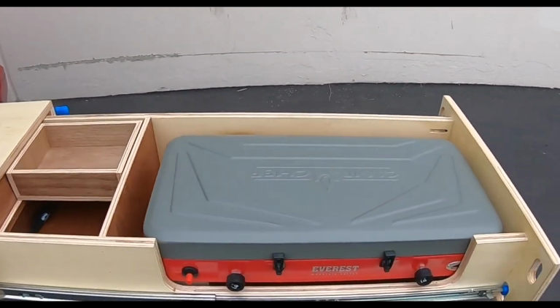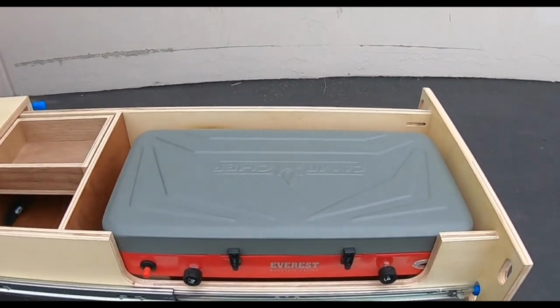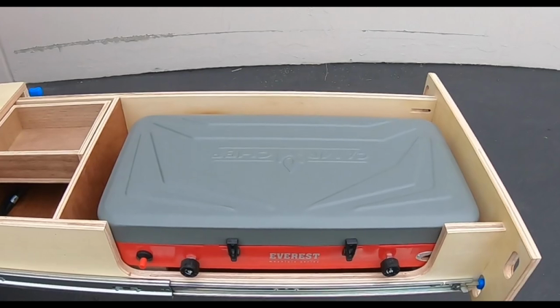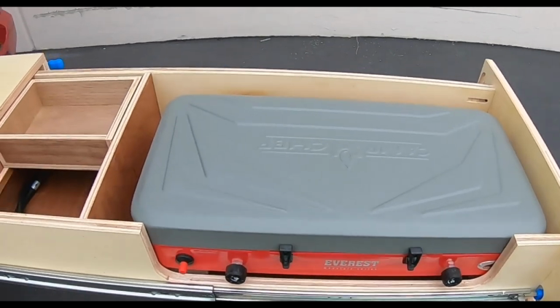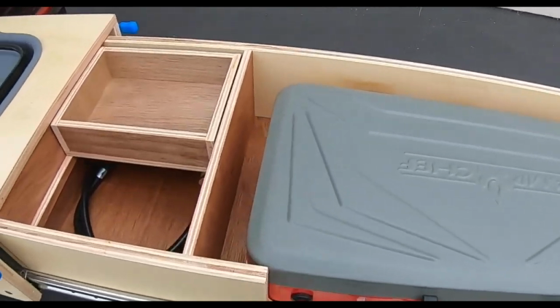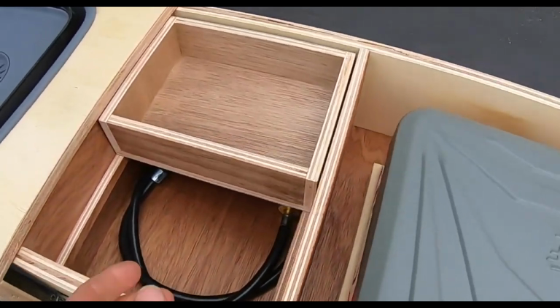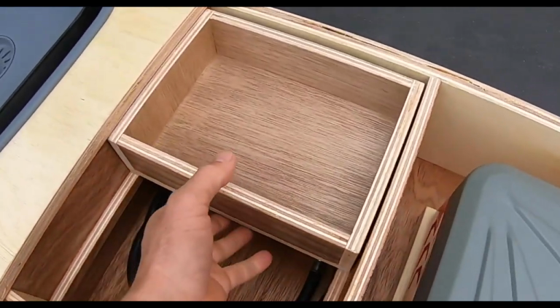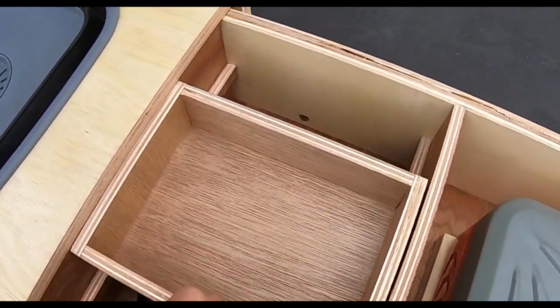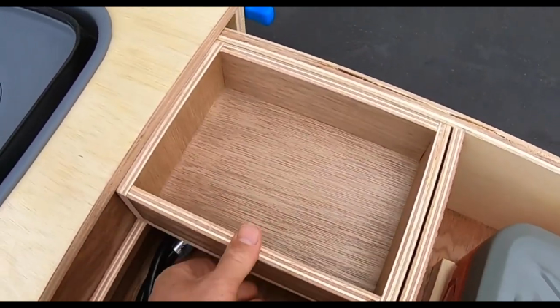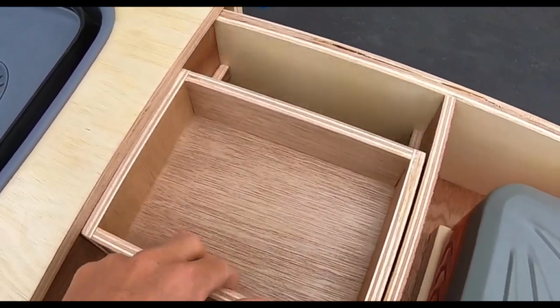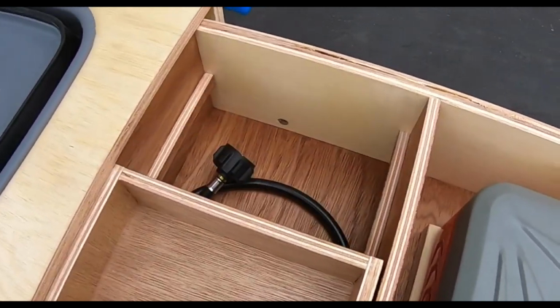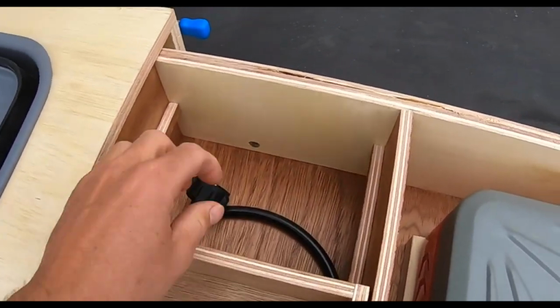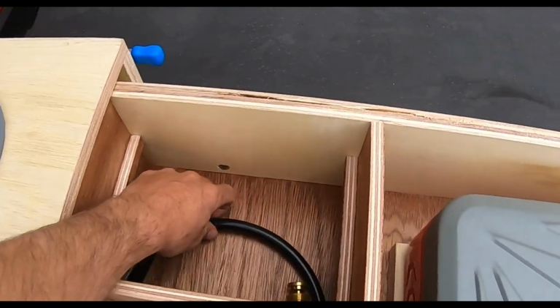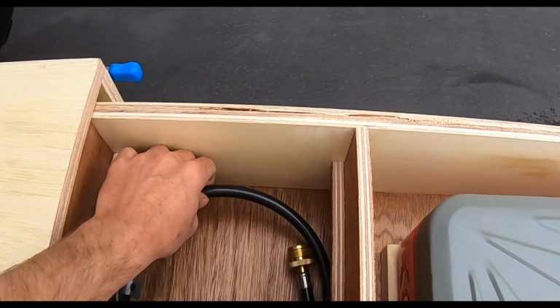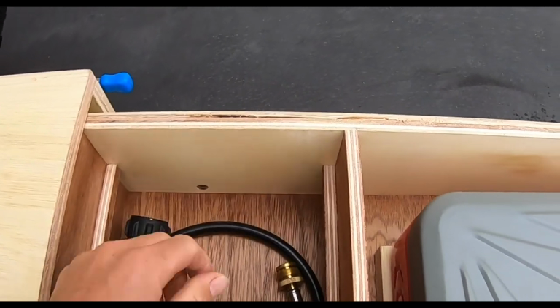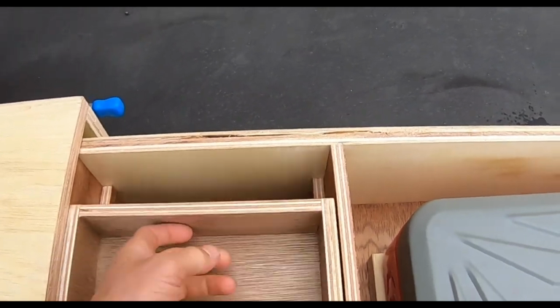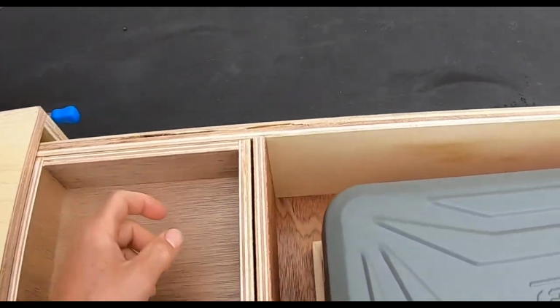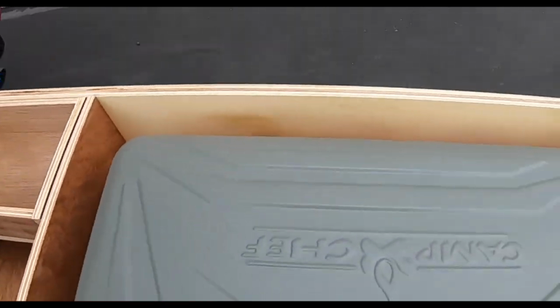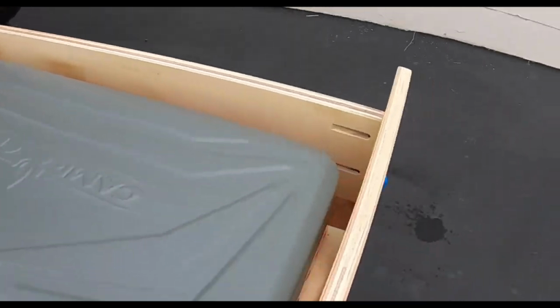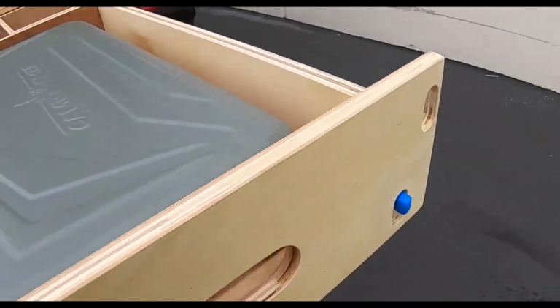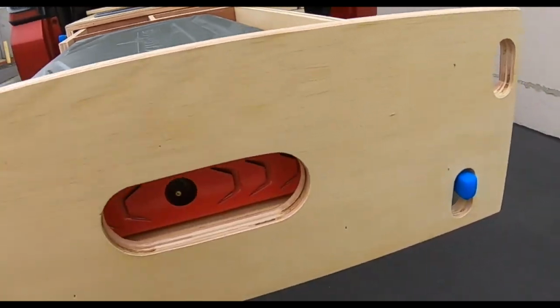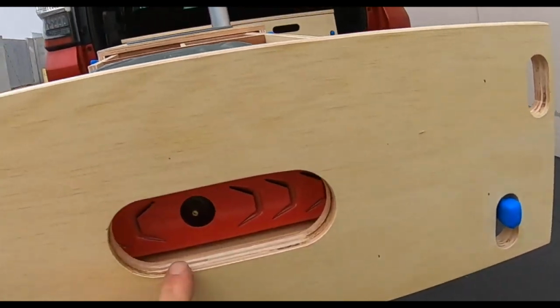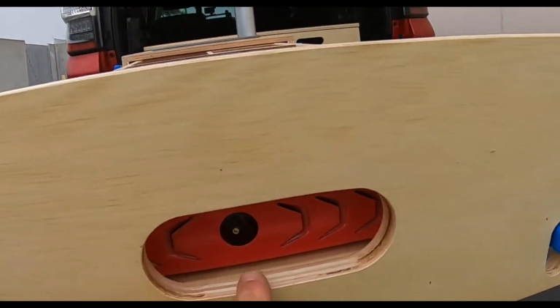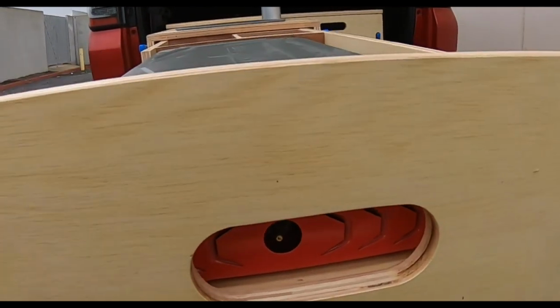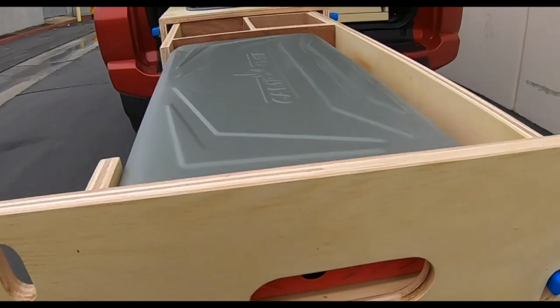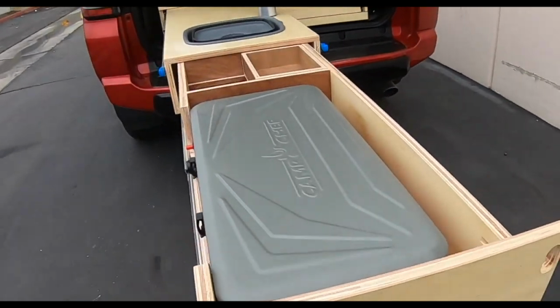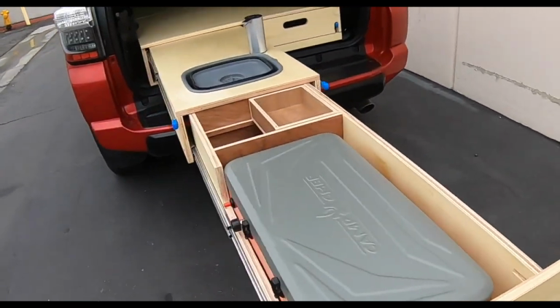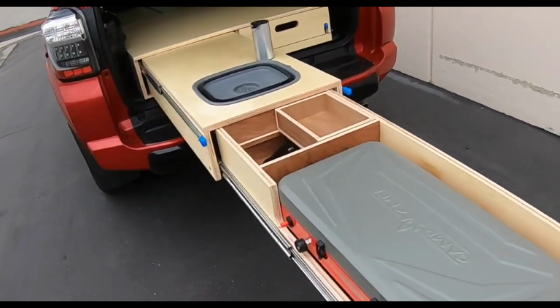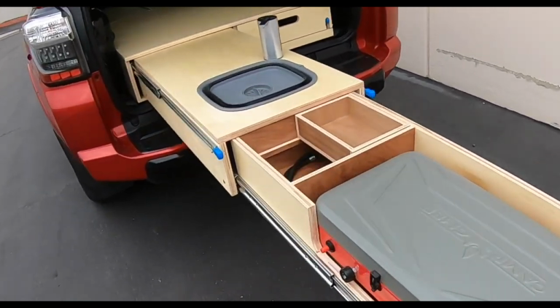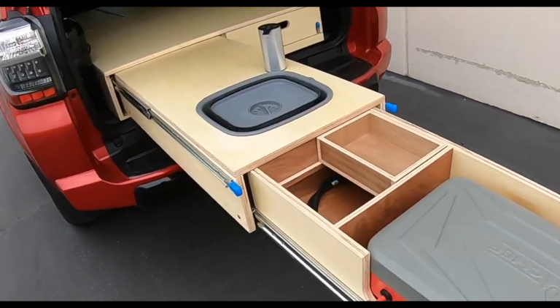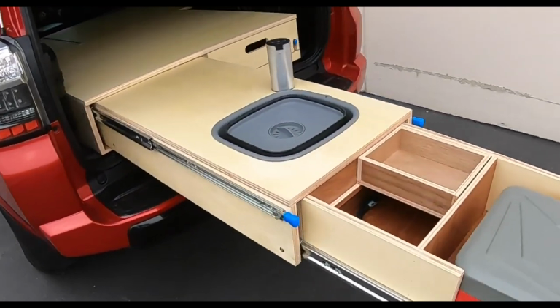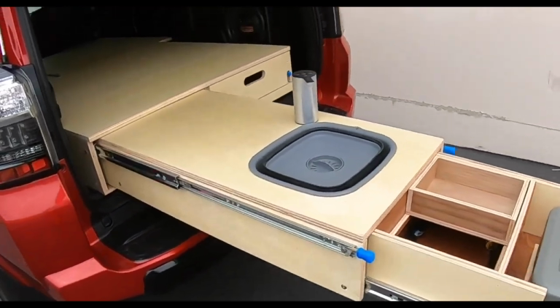And here's your stove setup. Made a little extra box storage system right here. He's got his propane hookups which will fit into this slot here, as you can see. So all in all, pretty rad setup that he wanted.